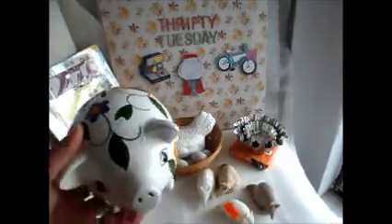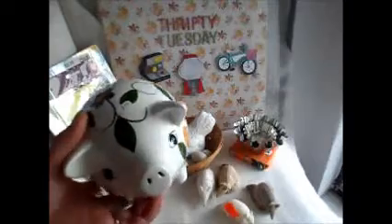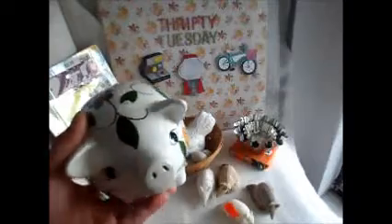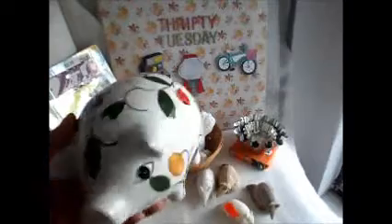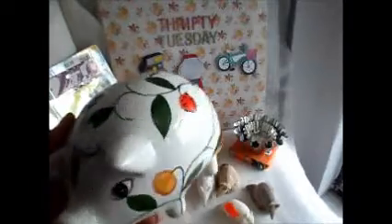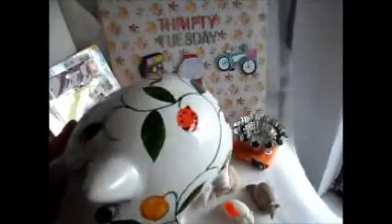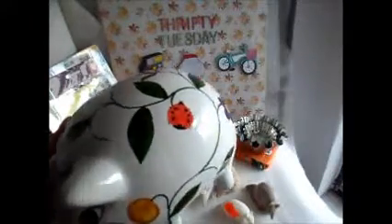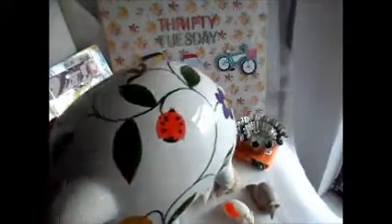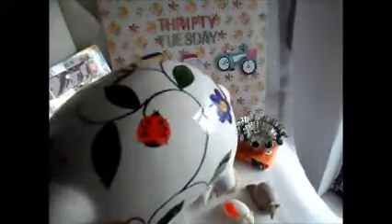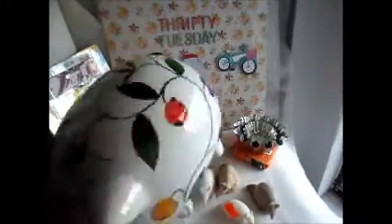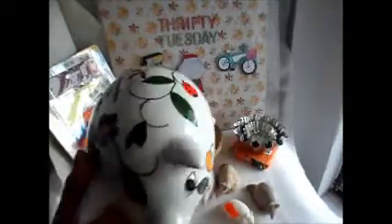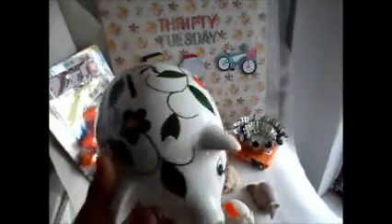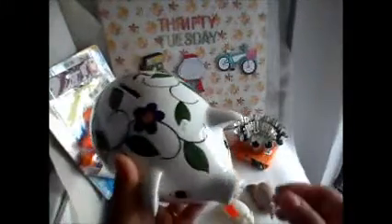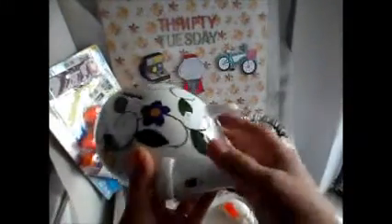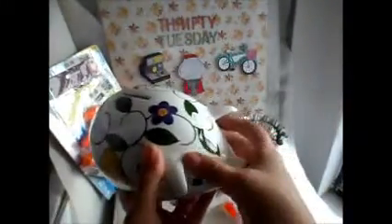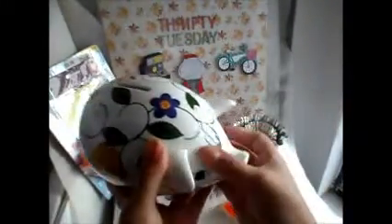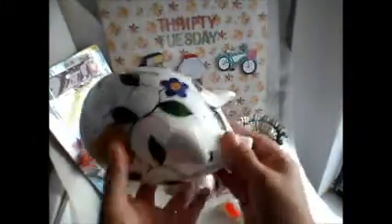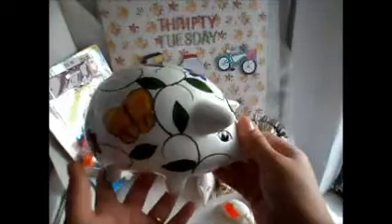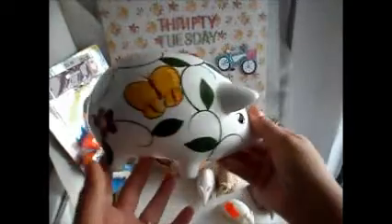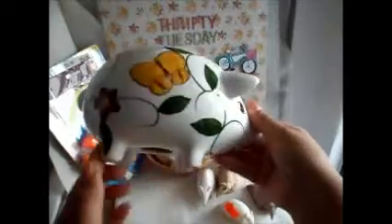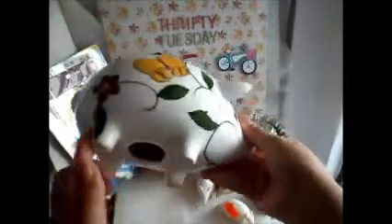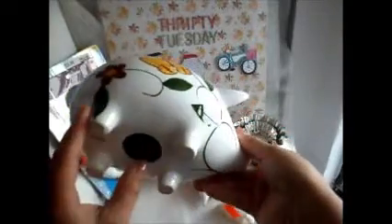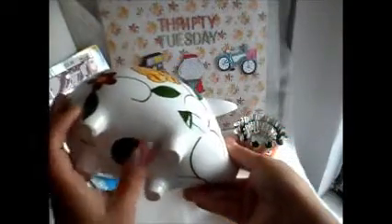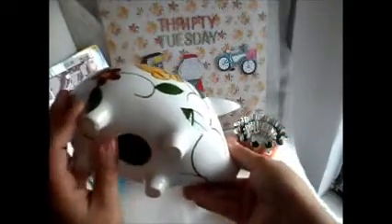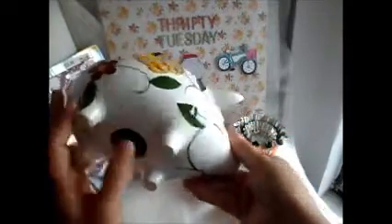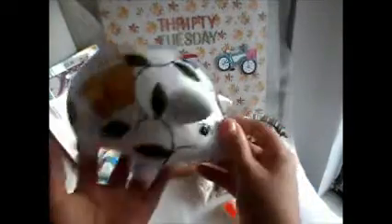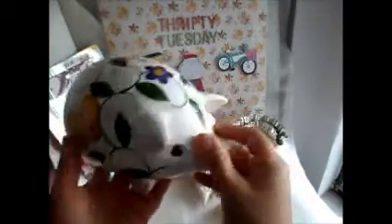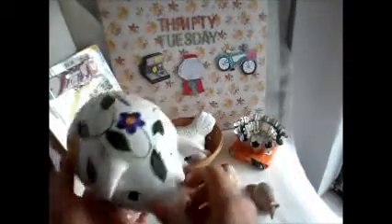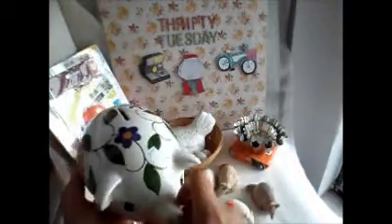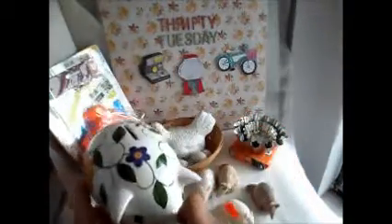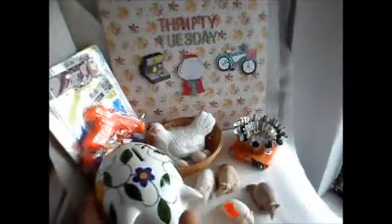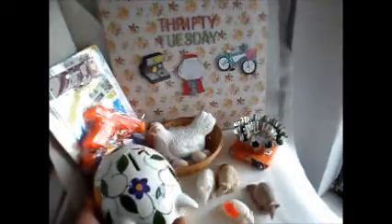We found this piggy bank. Well, I did, but my daughter ended up liking it, so it's hers now. I just have to find a stopper. This one I got for $3. So that was cute.